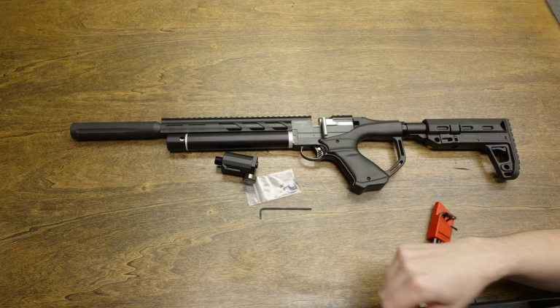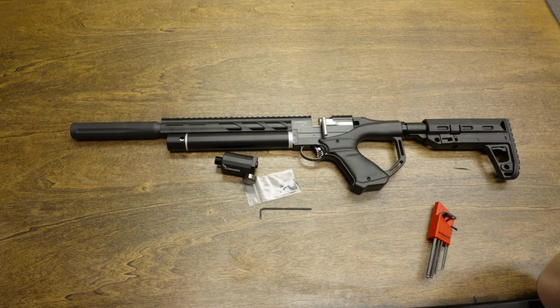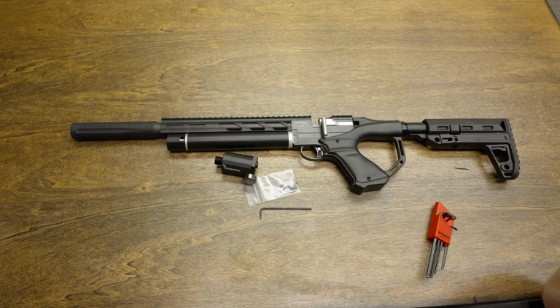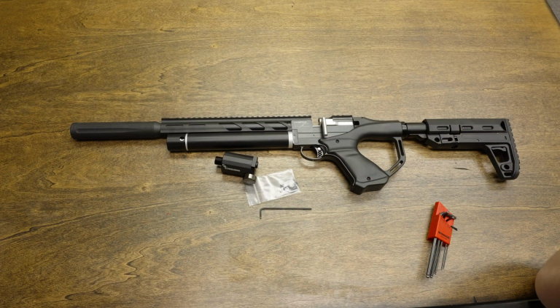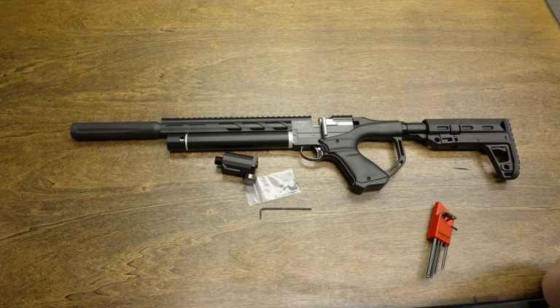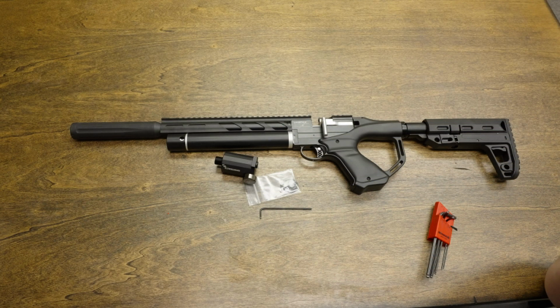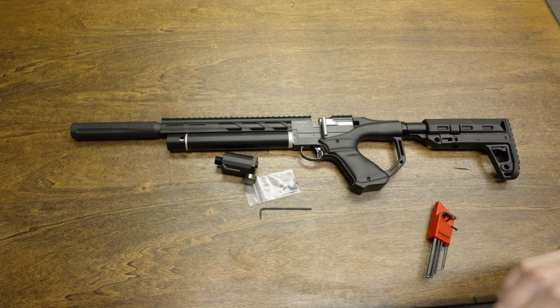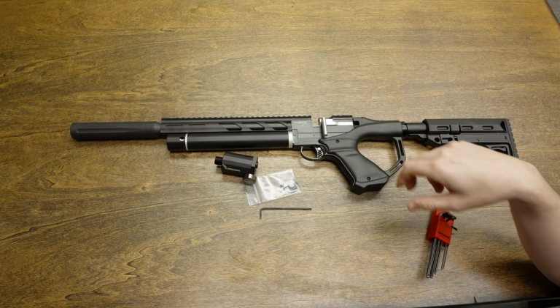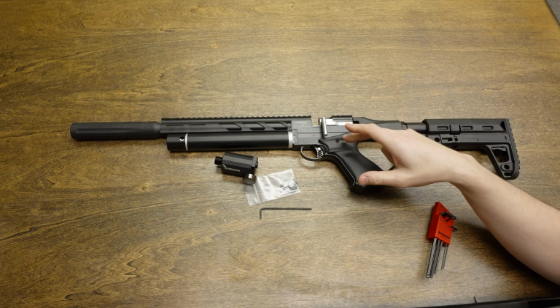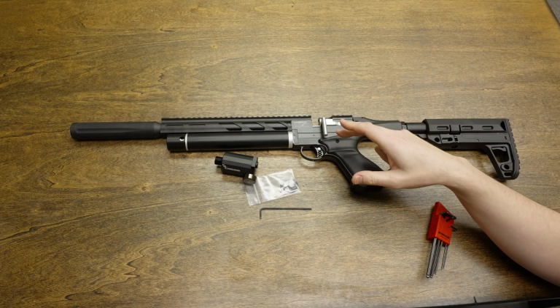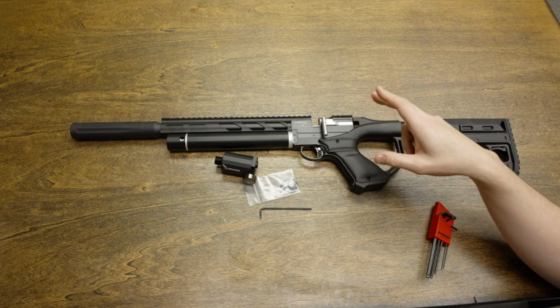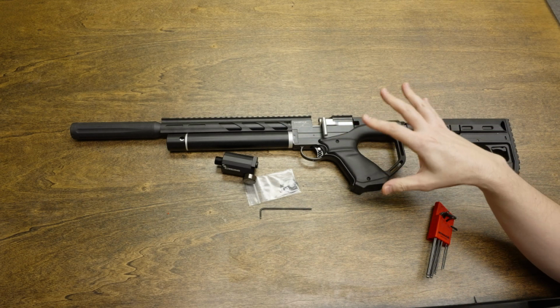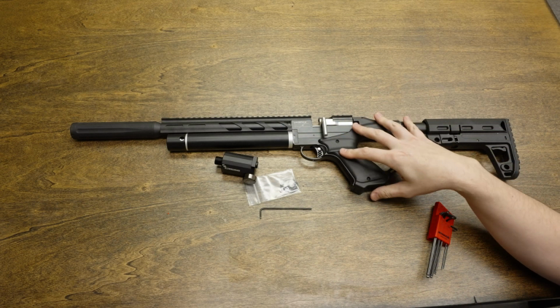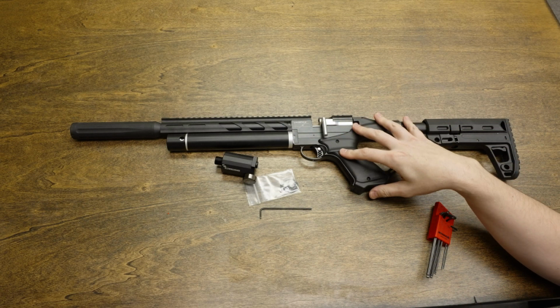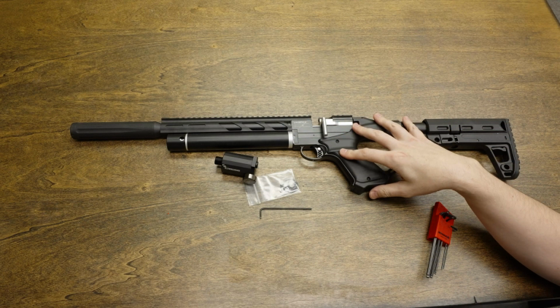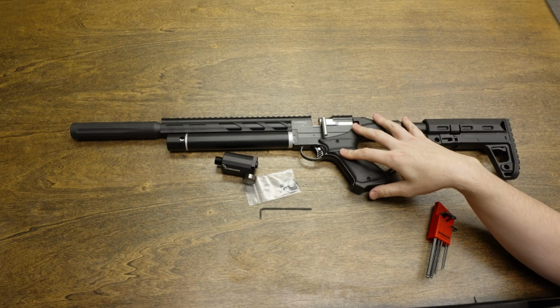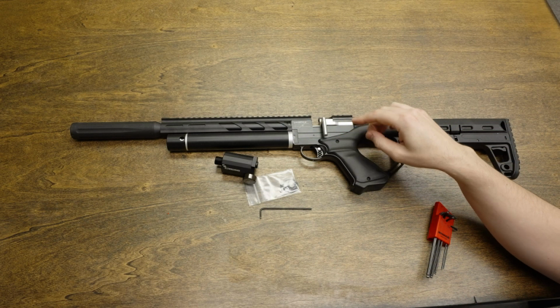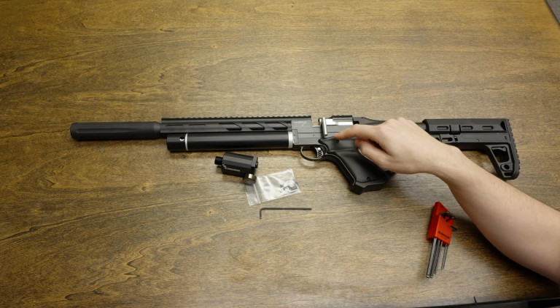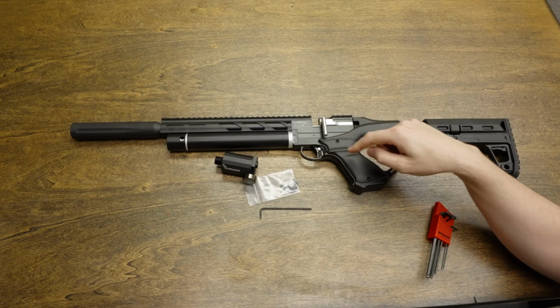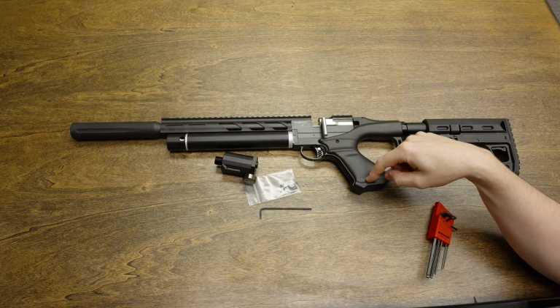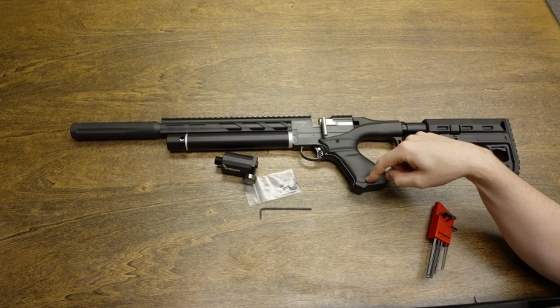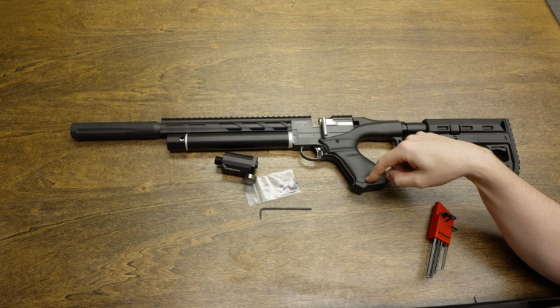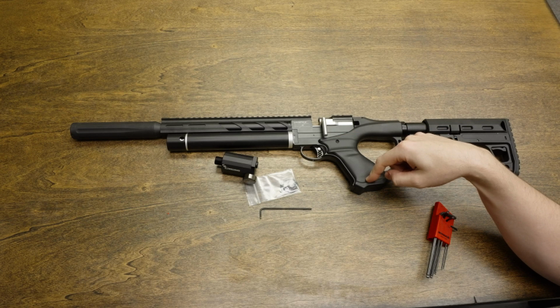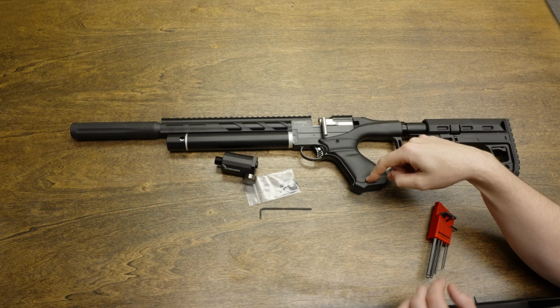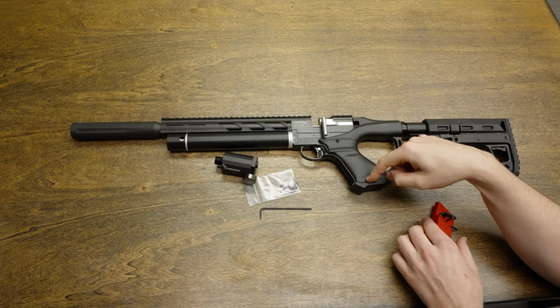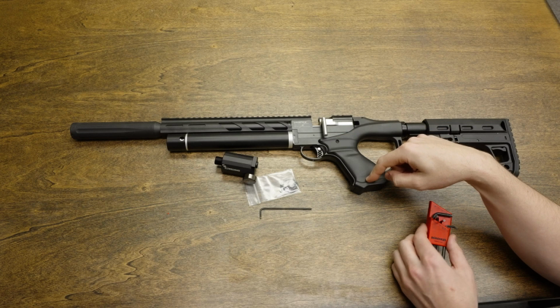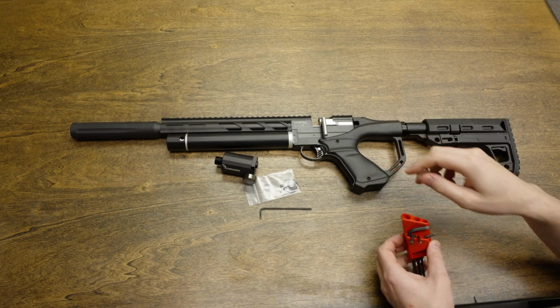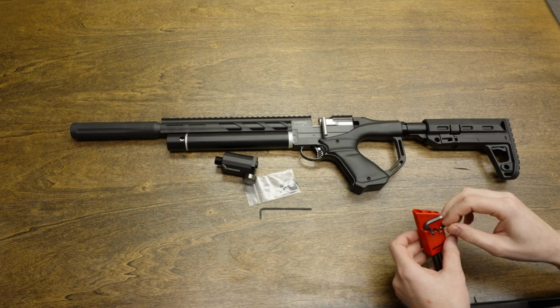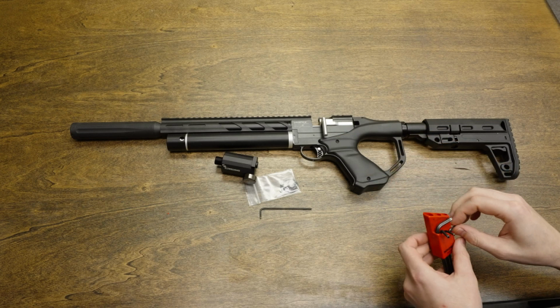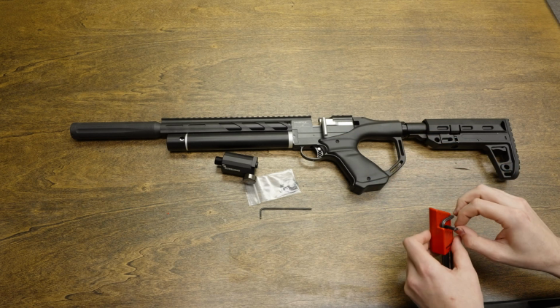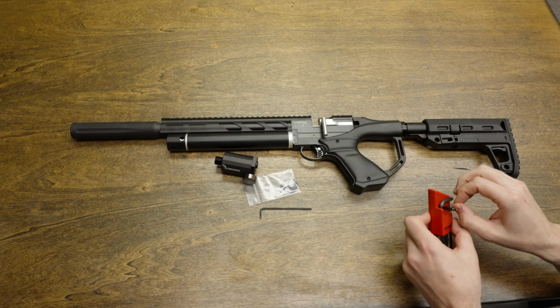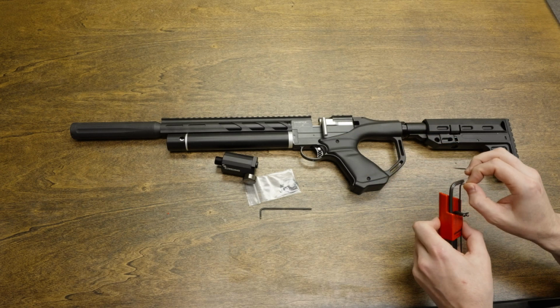One of the first steps you want to take is to remove the plastic pistol grip. There are two screws on either side, and that requires a two millimeter Allen wrench.